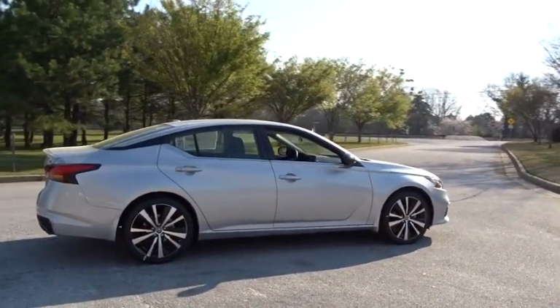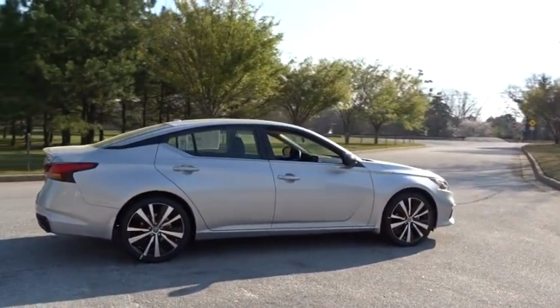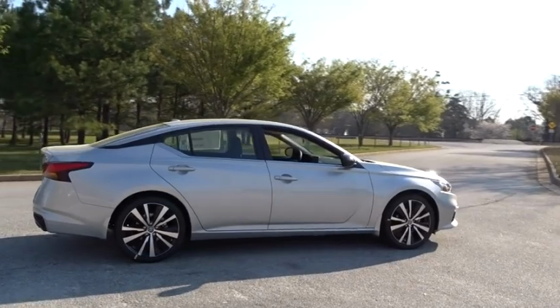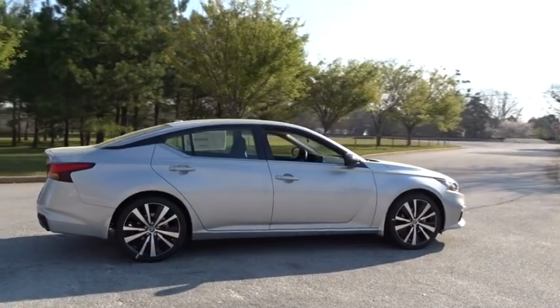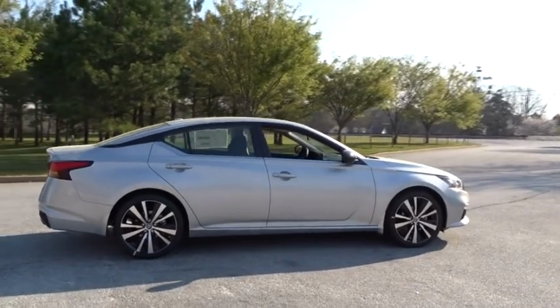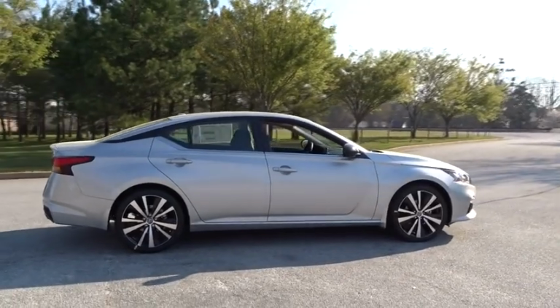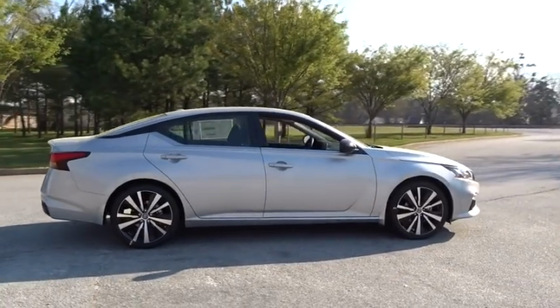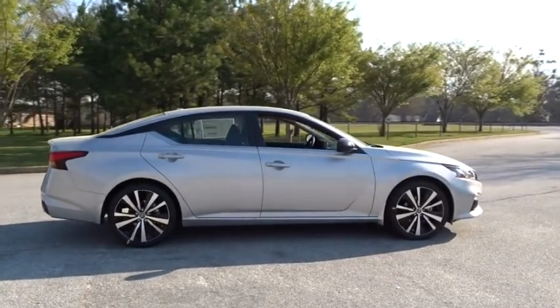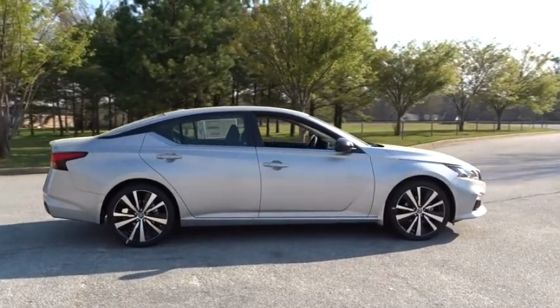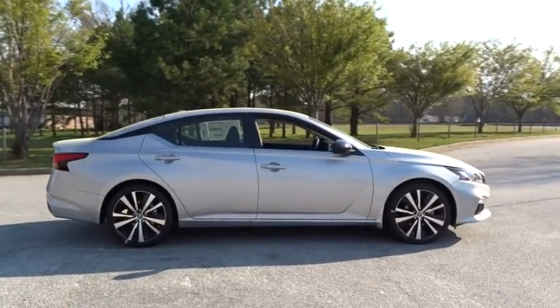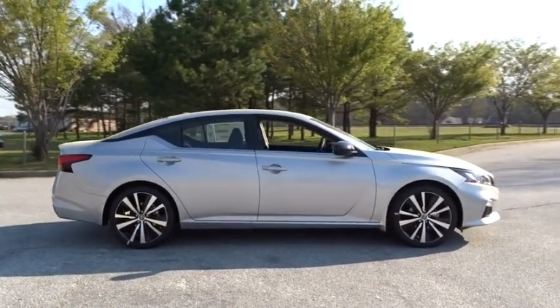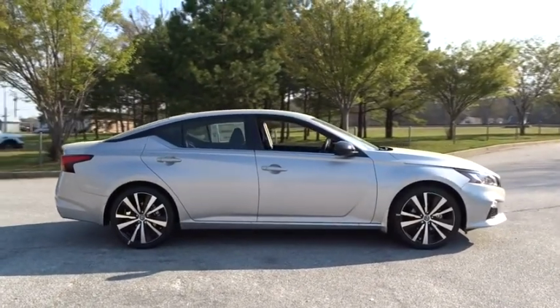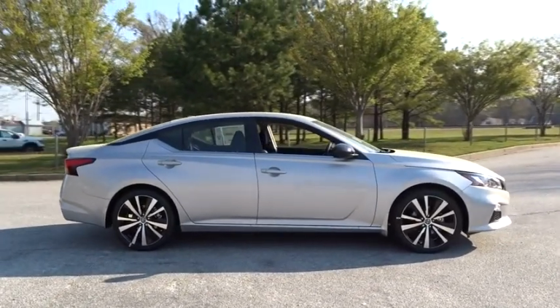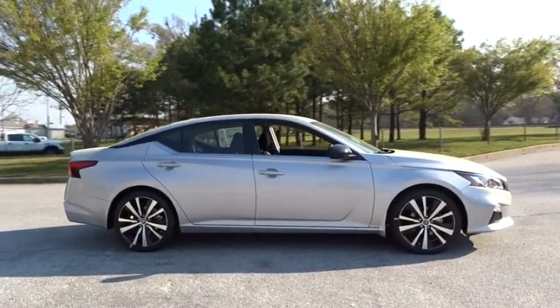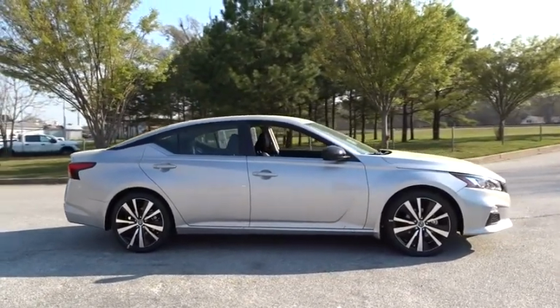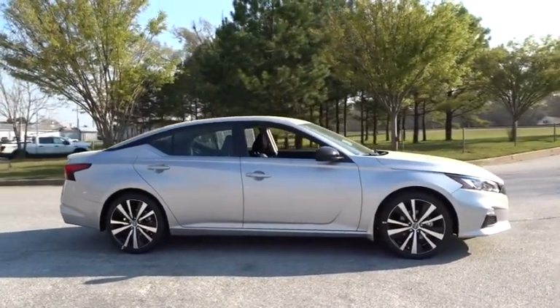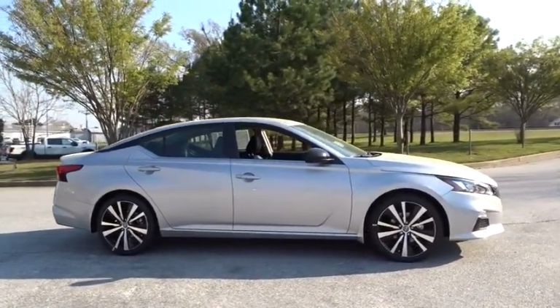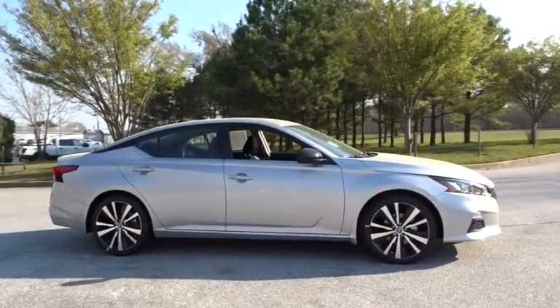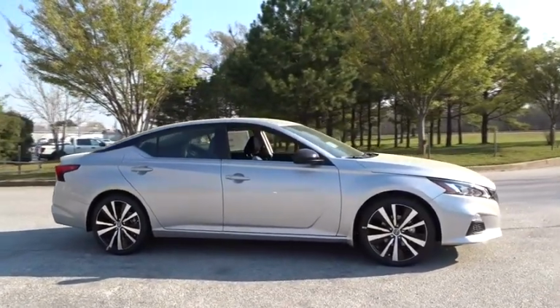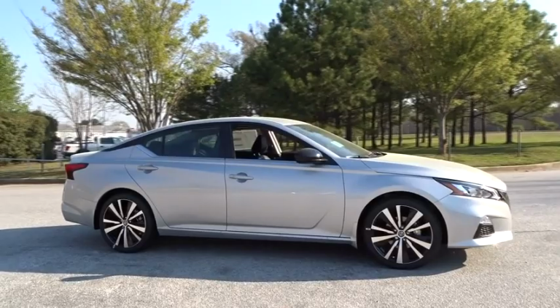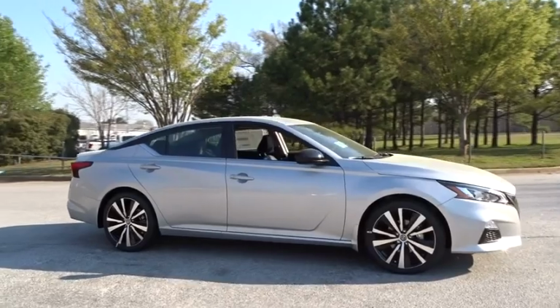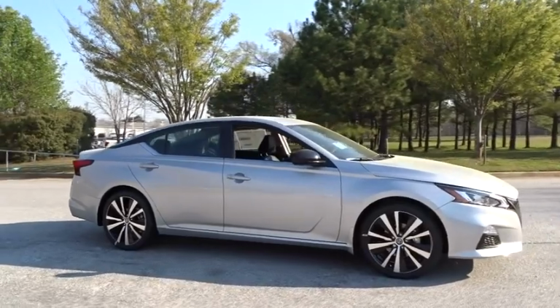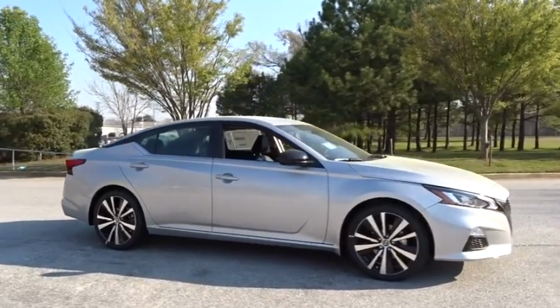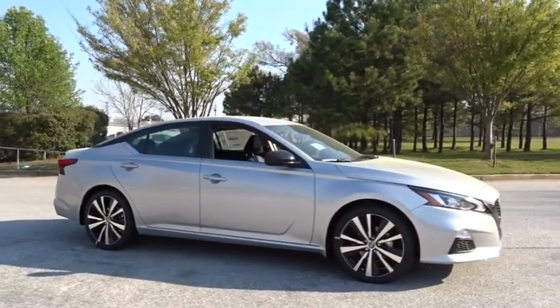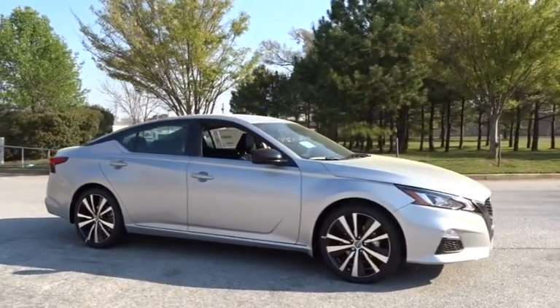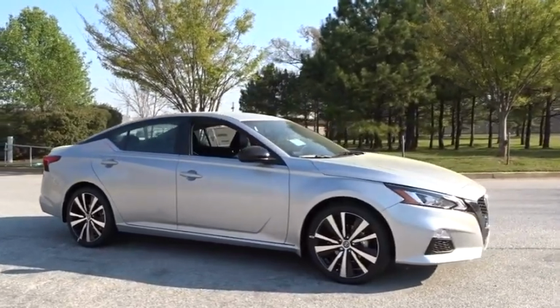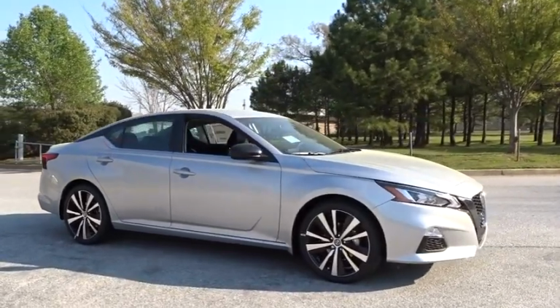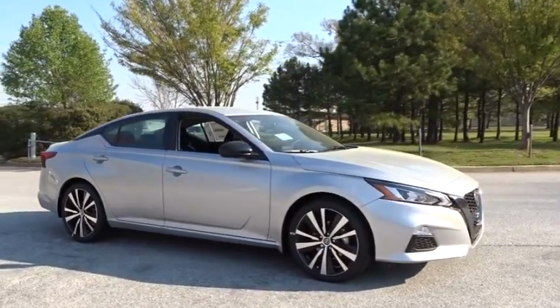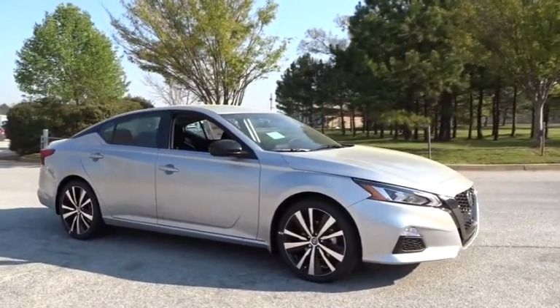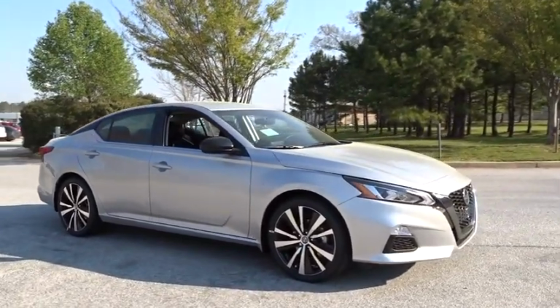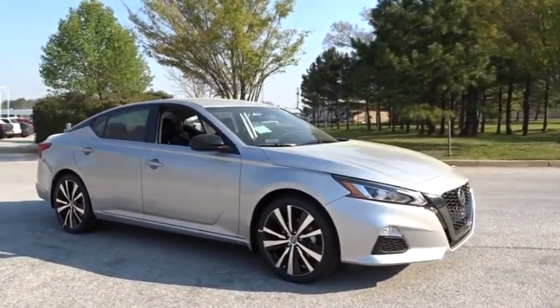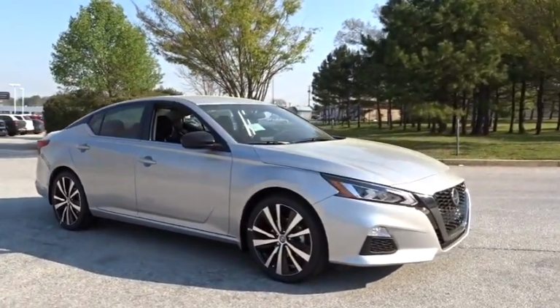Four-wheel disc brakes, aluminum wheels, cruise control, keyless start, AM FM stereo radio, front wheel drive, rear defrost, MP3 player.